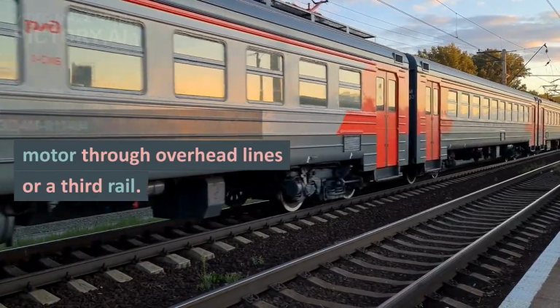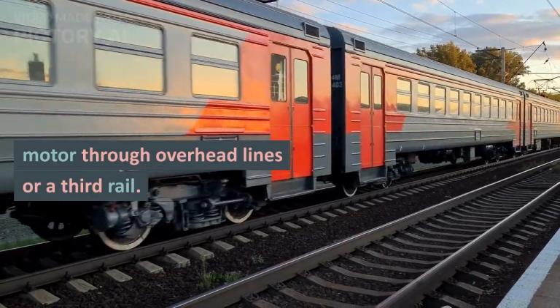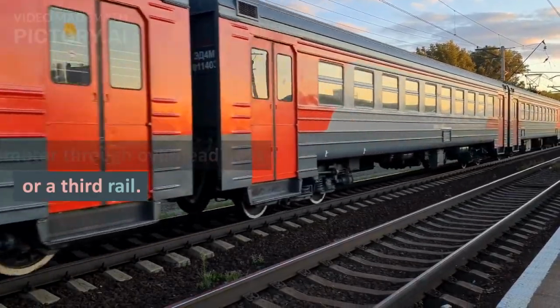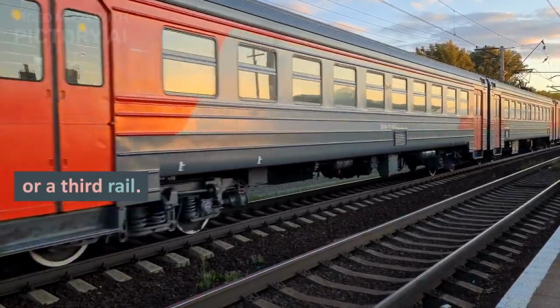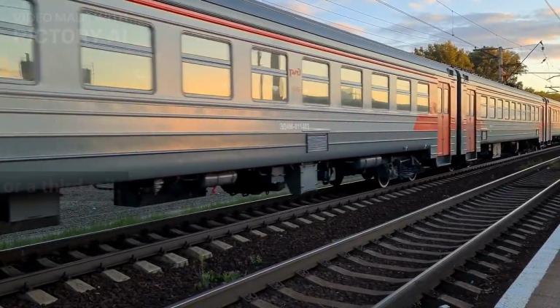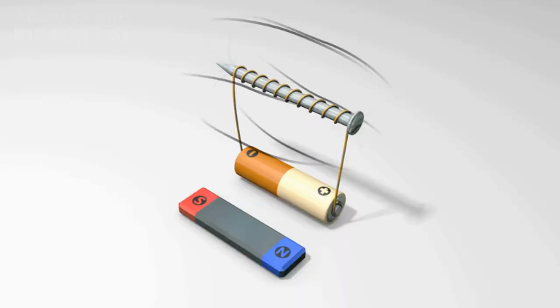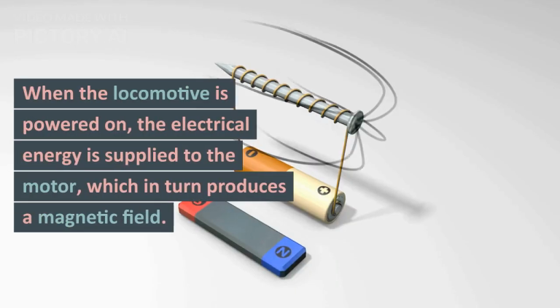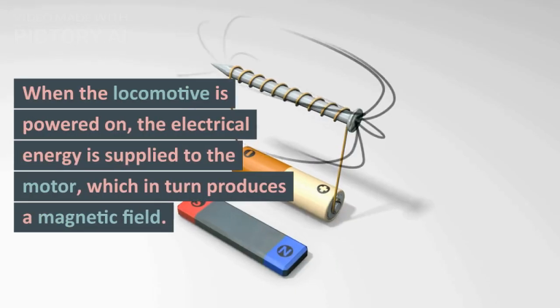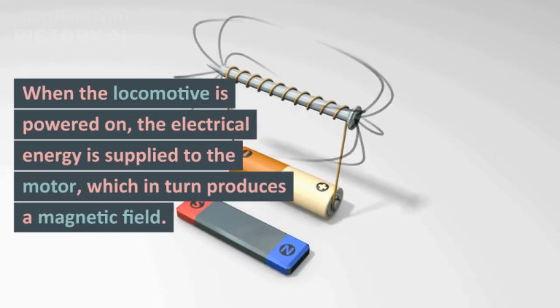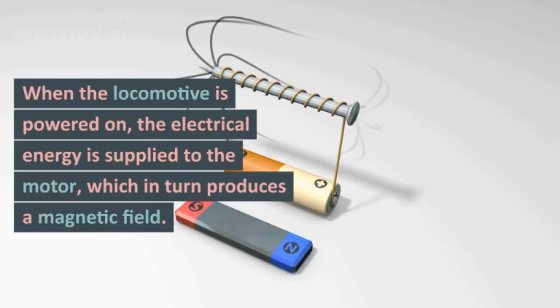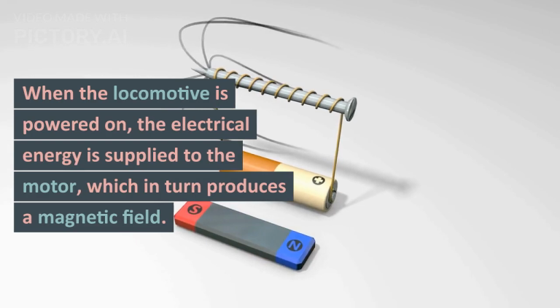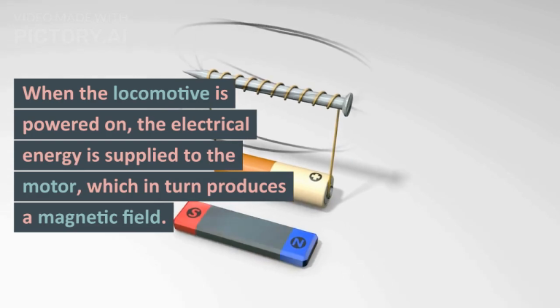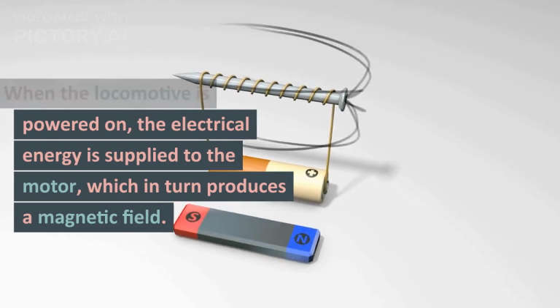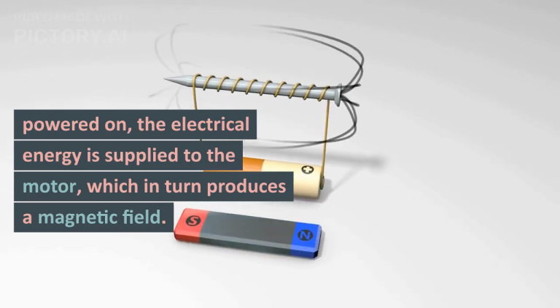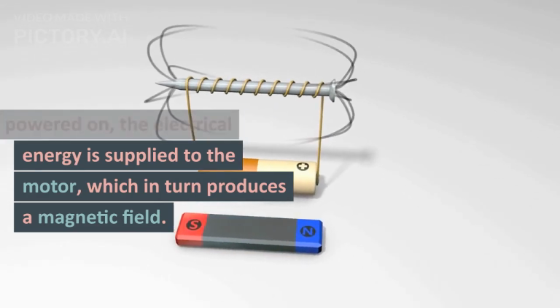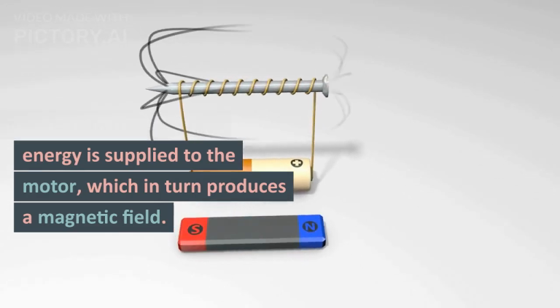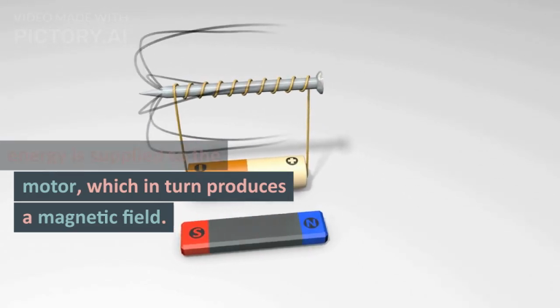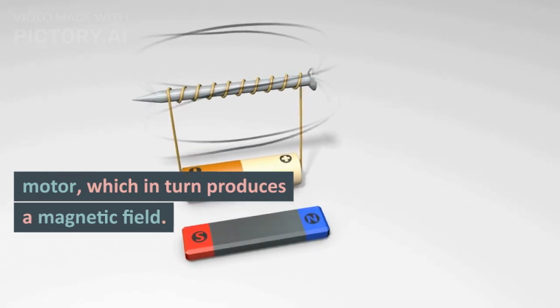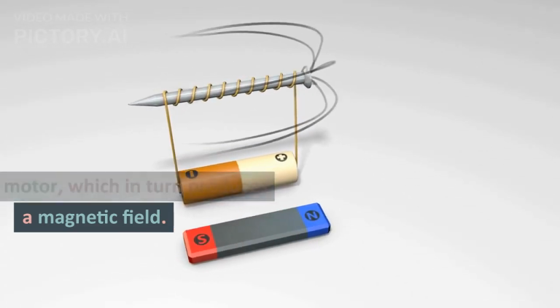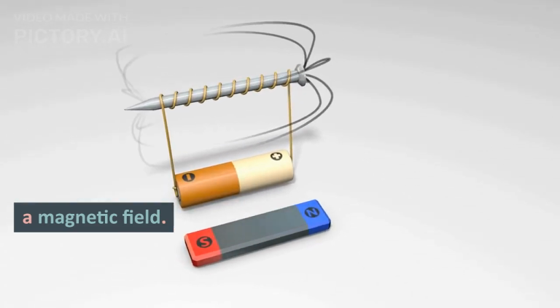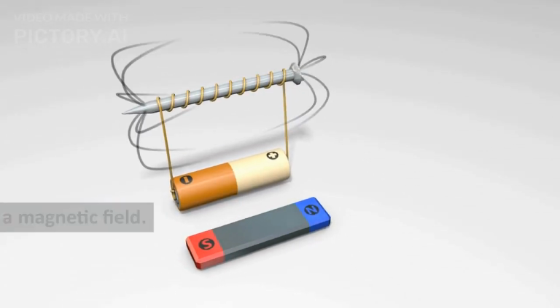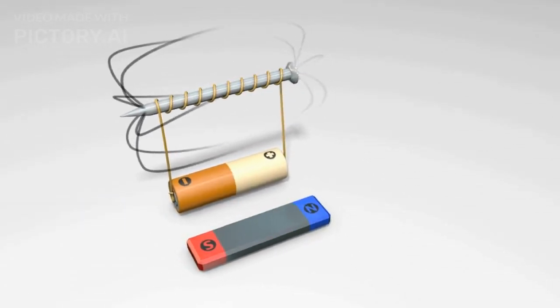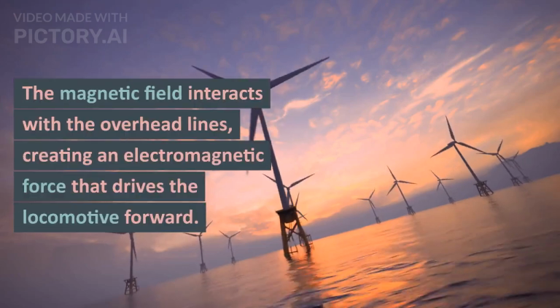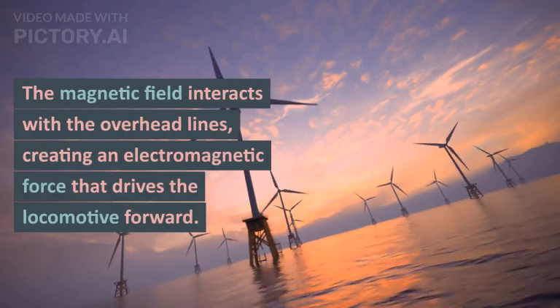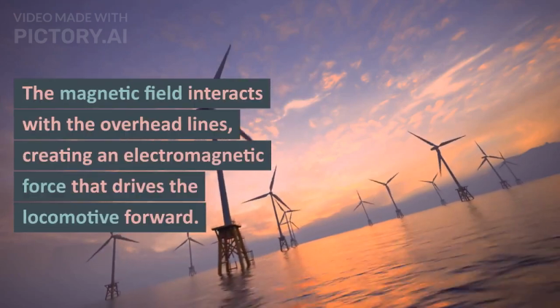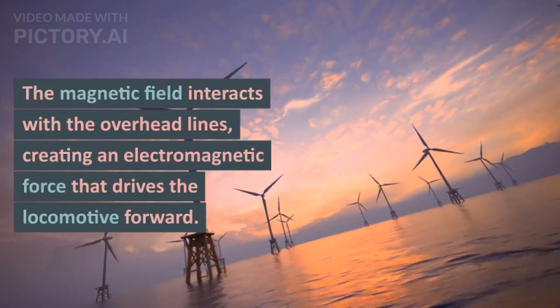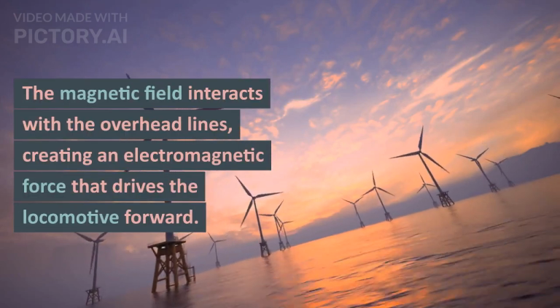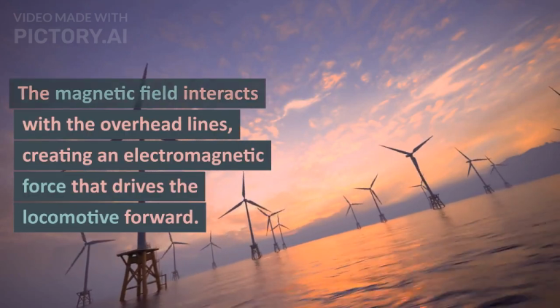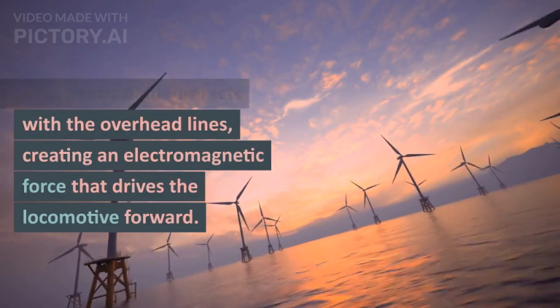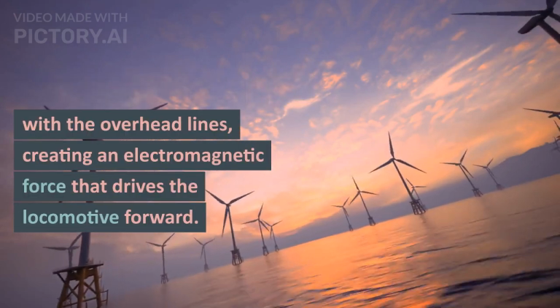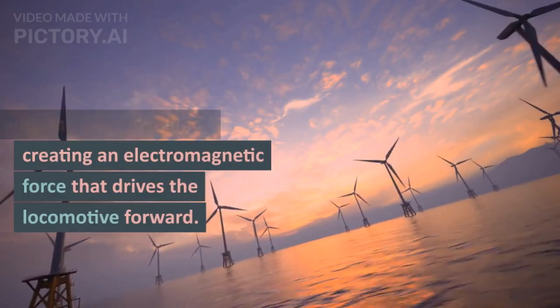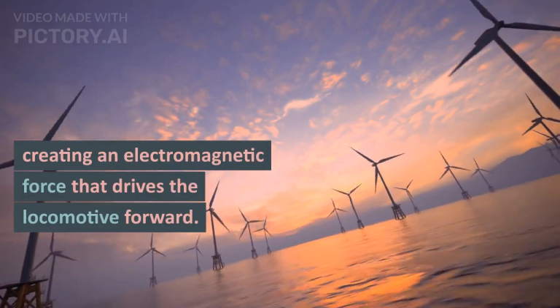through overhead lines or a third rail. When the locomotive is powered on, the electrical energy is supplied to the motor, which in turn produces a magnetic field. The magnetic field interacts with the overhead lines creating an electromagnetic force.